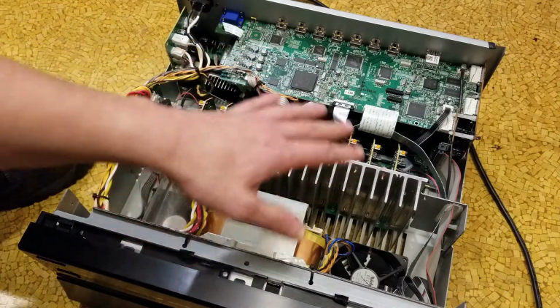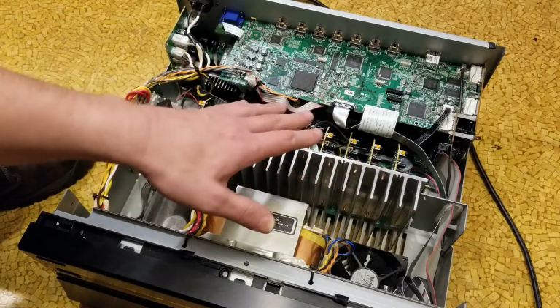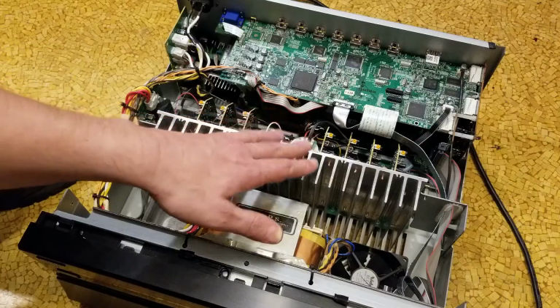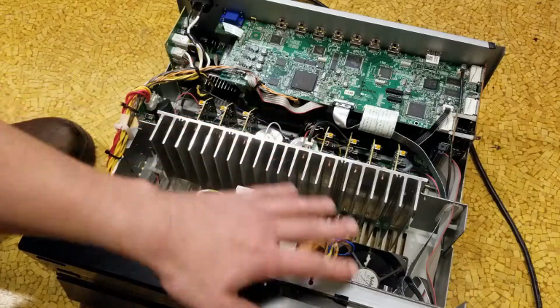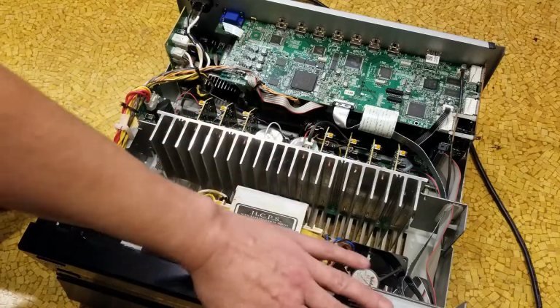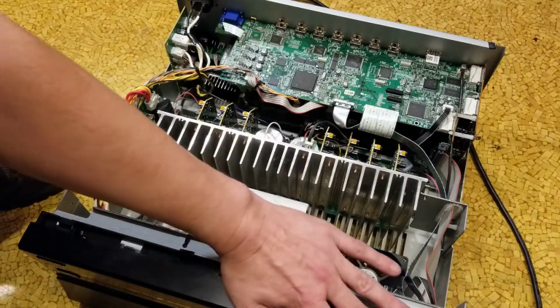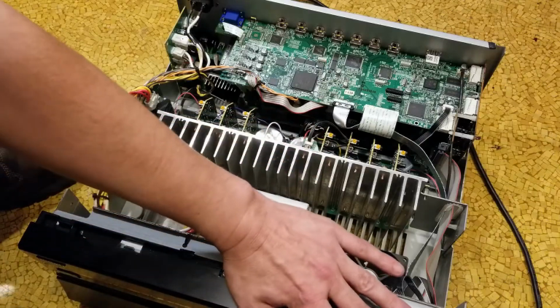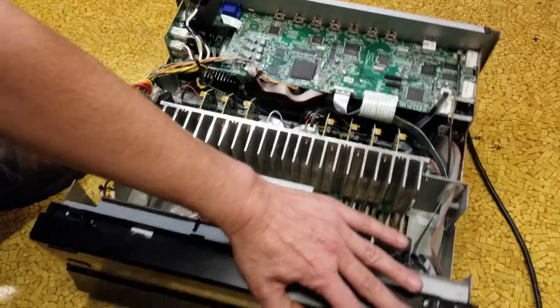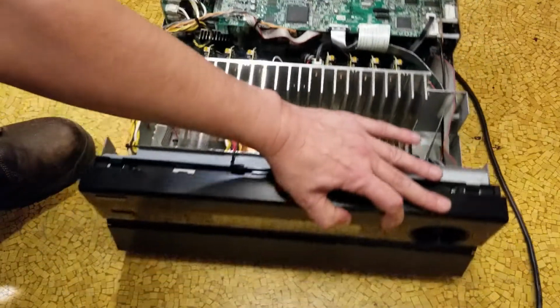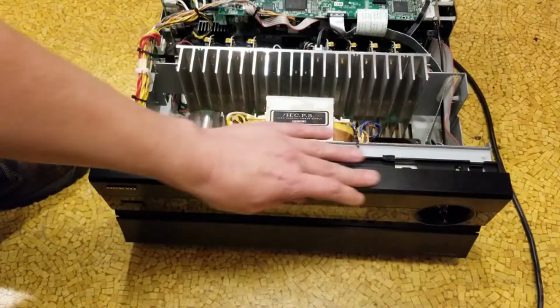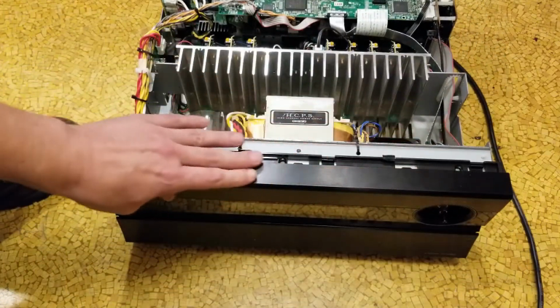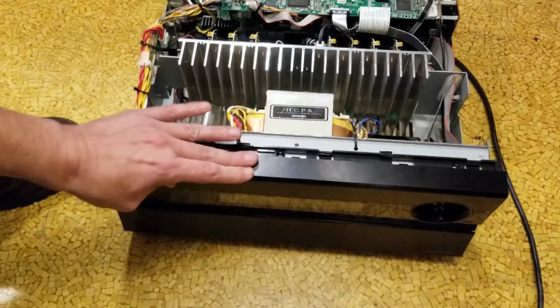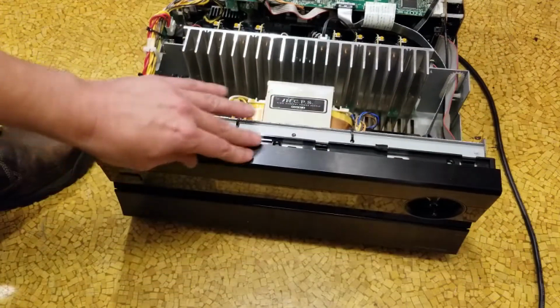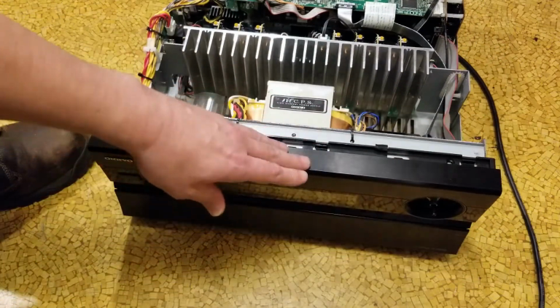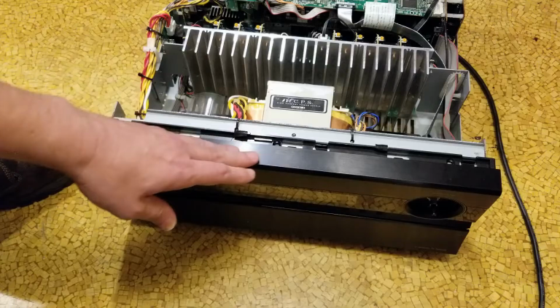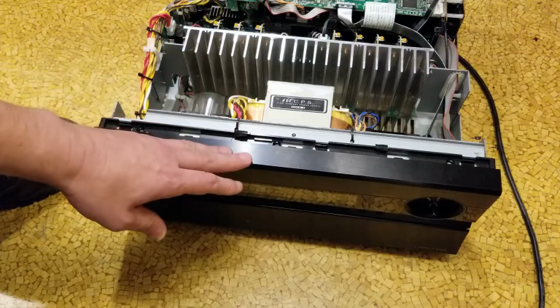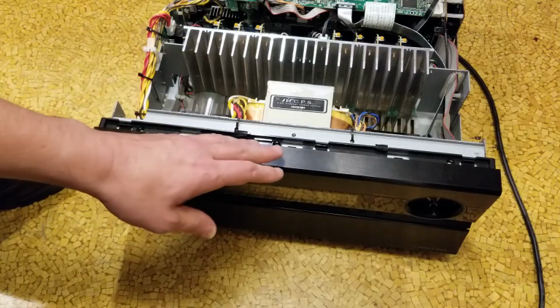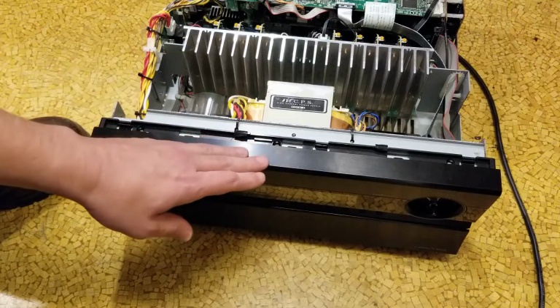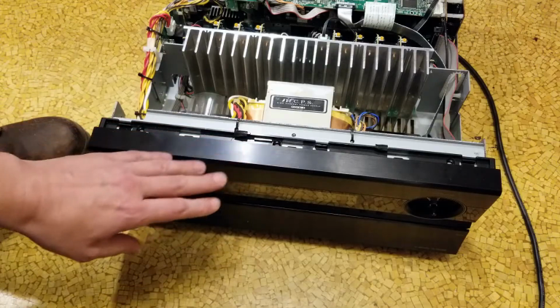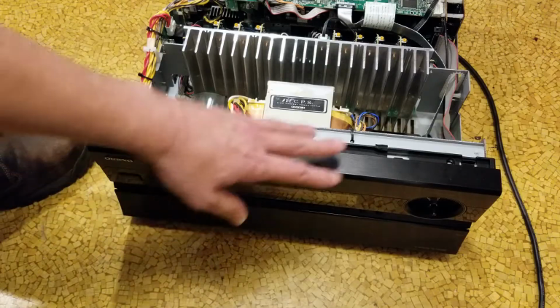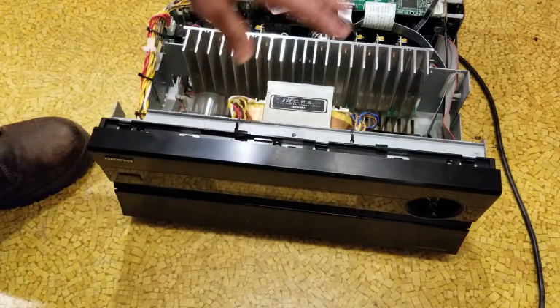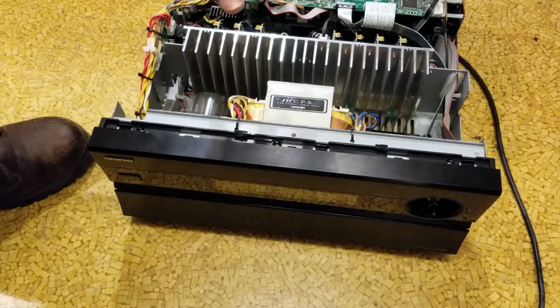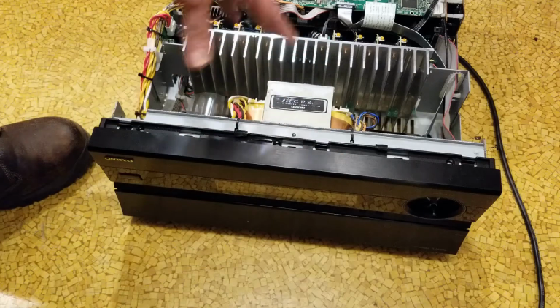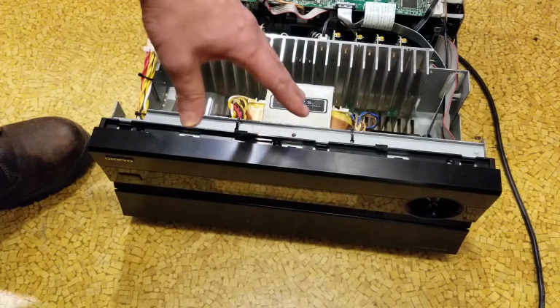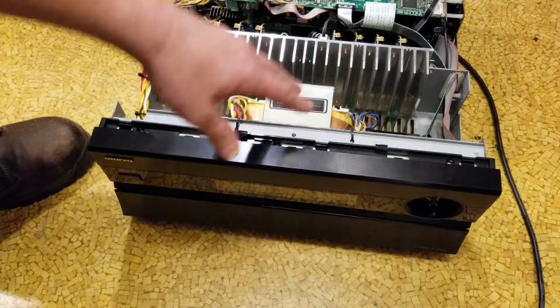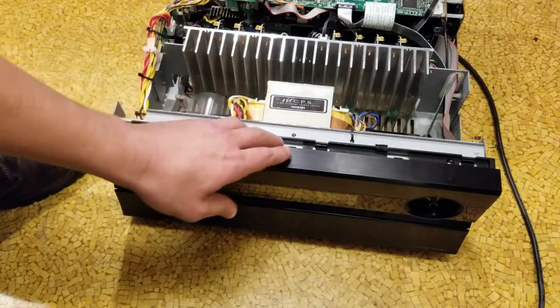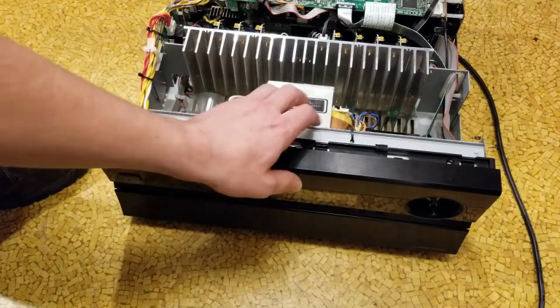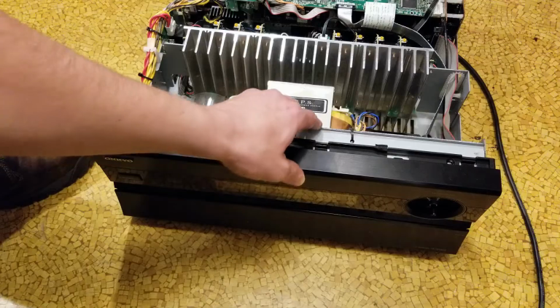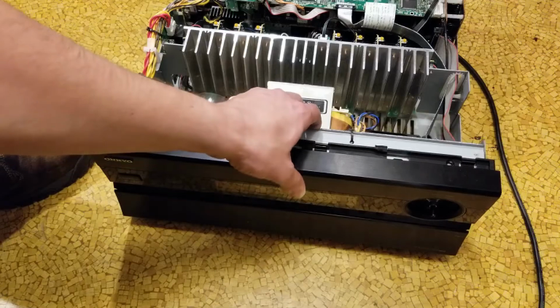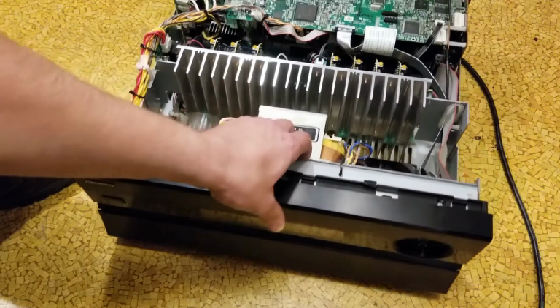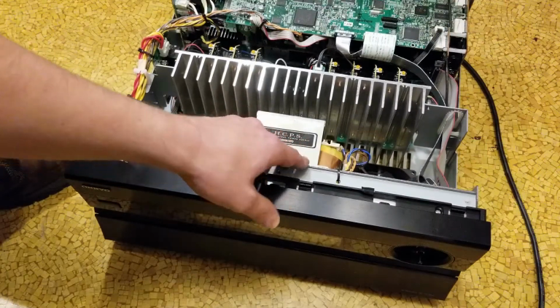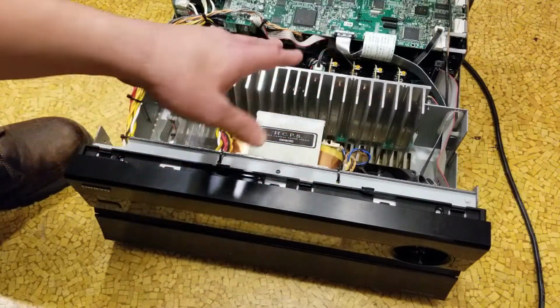There's a special engineering mode — I'll get that right out of the way. On many of these Onkyo receivers made in the last 10 to 15 years, they're all digital. Not just Onkyo, but all the modern receivers — they're computers.